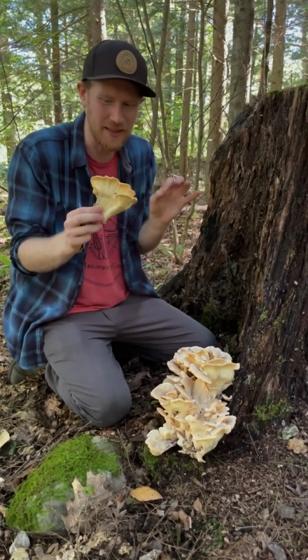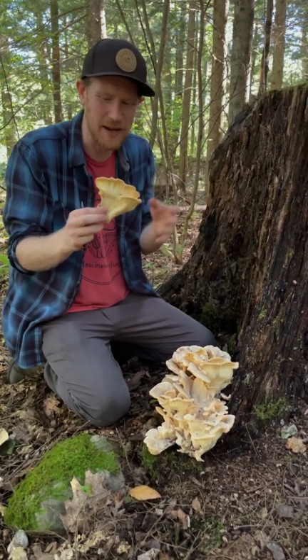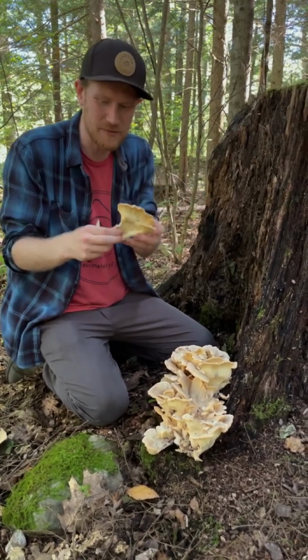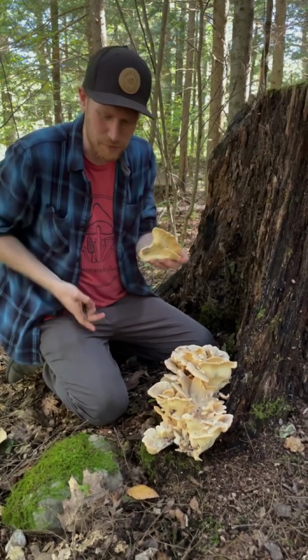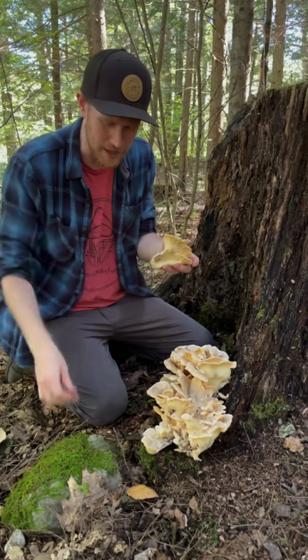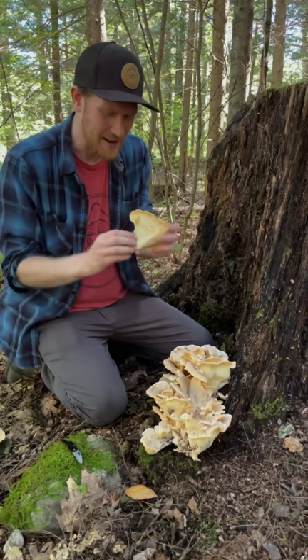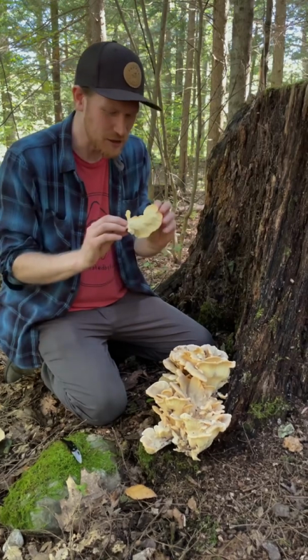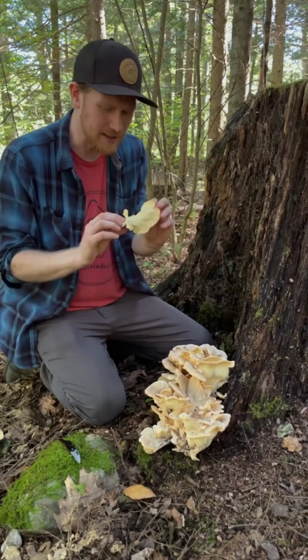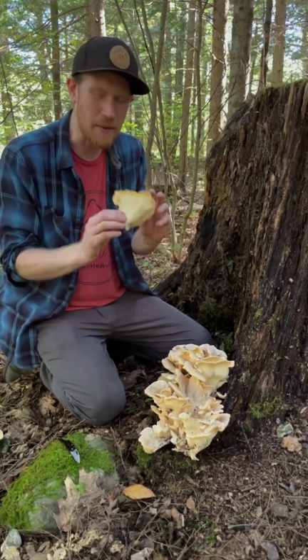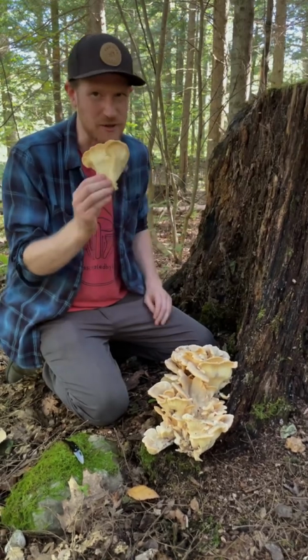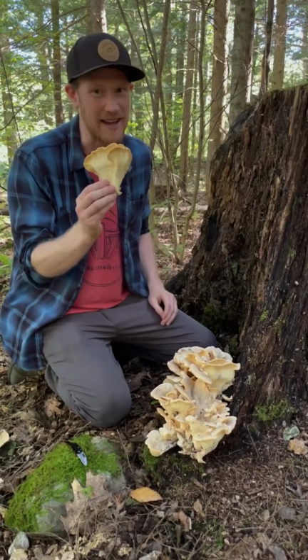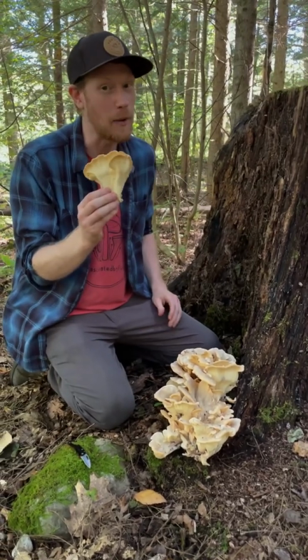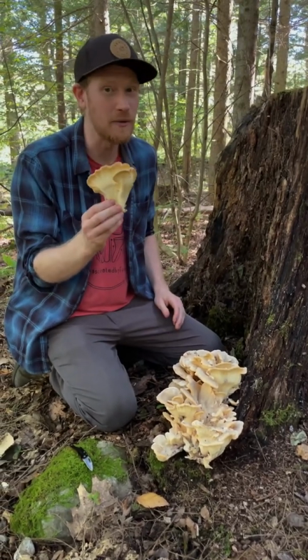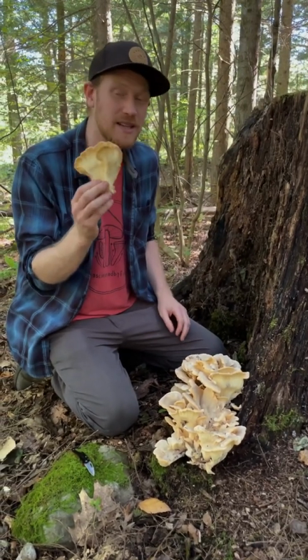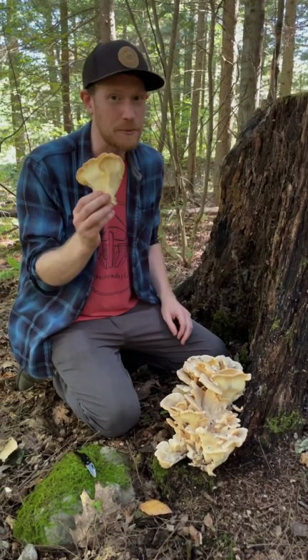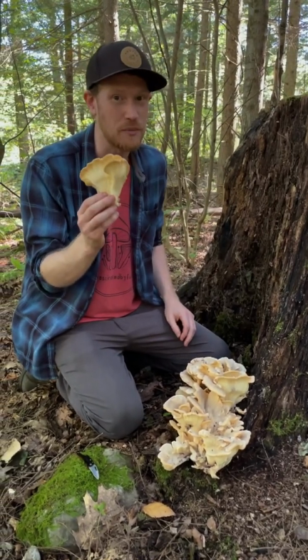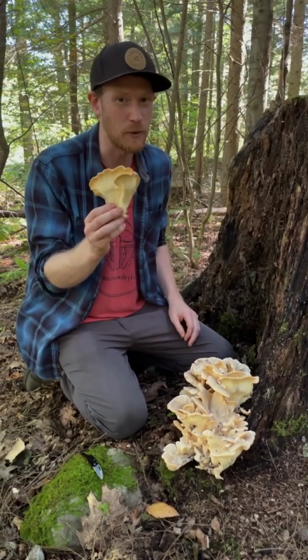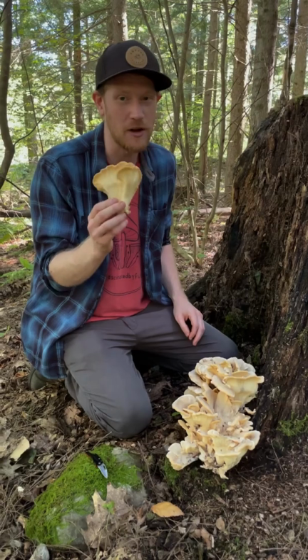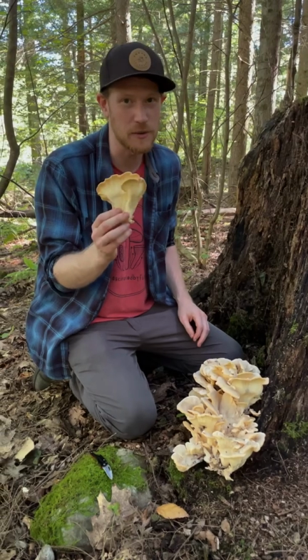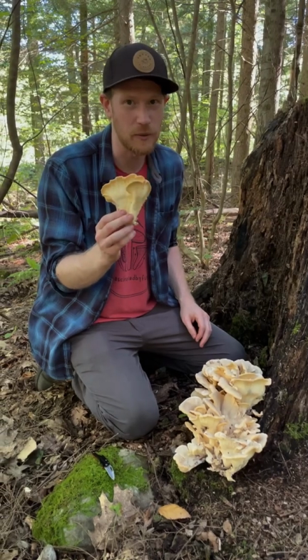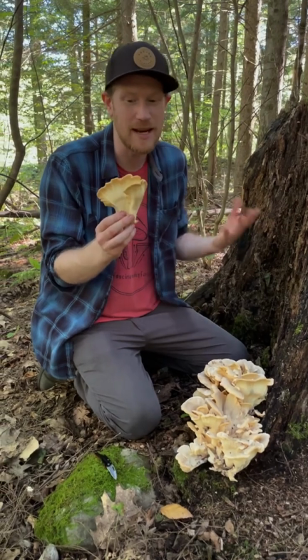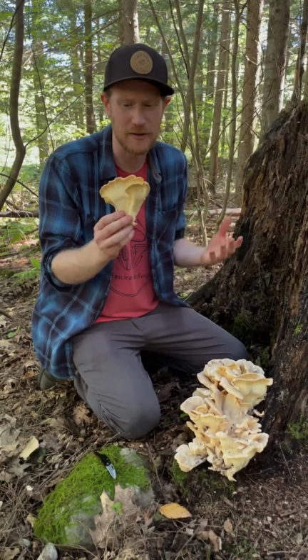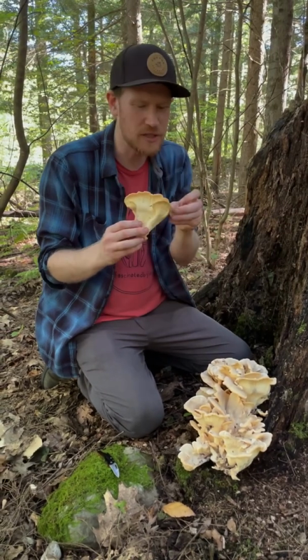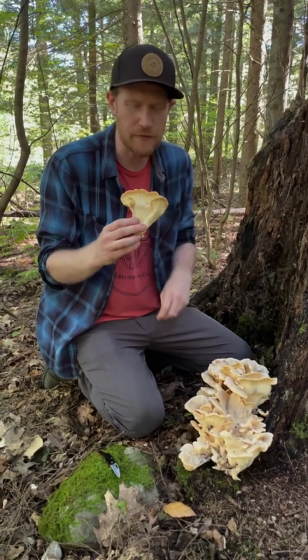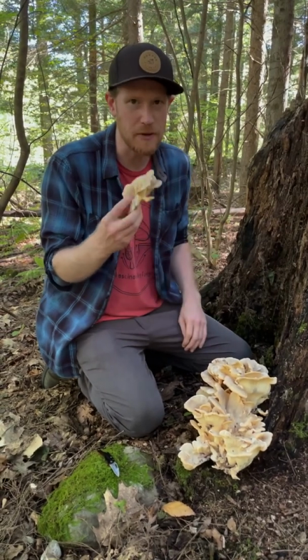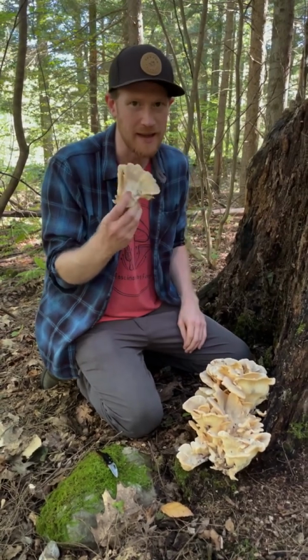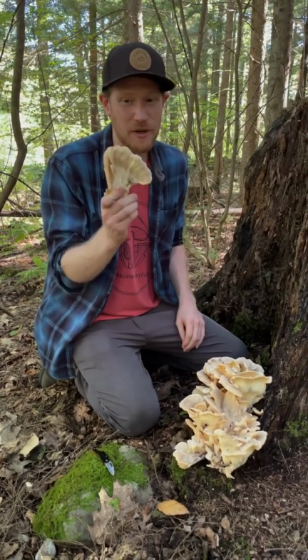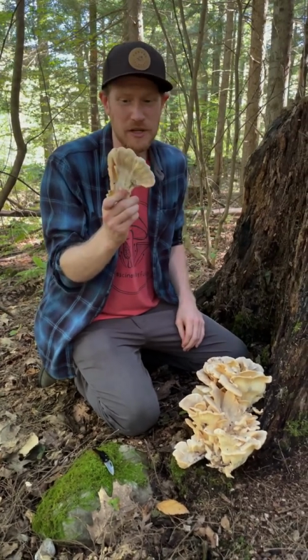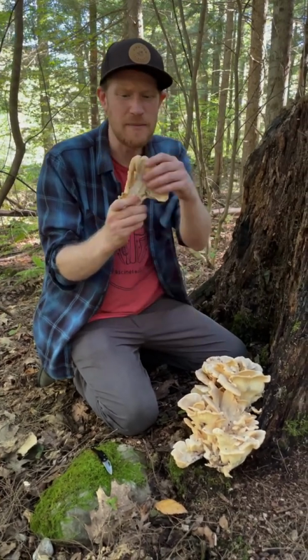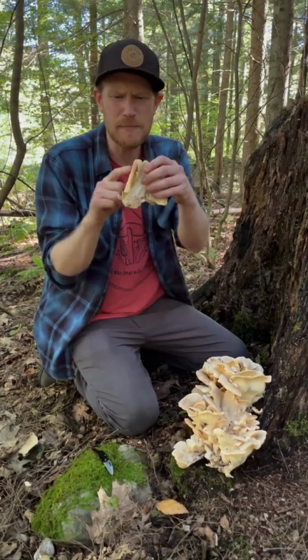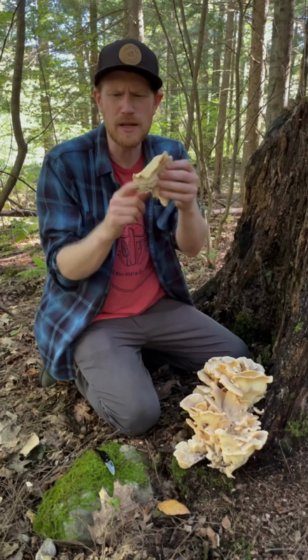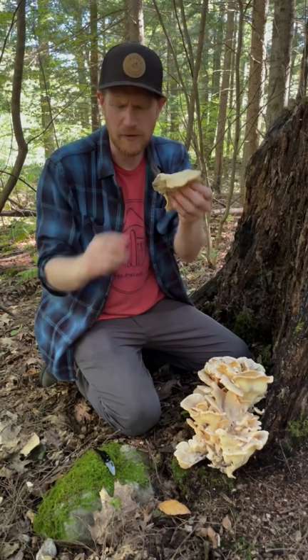So the first few times I picked this I kind of chickened out and didn't really eat it. I tried a little bite but didn't really appreciate it. Just recently I went back and tried it again and was like wow, this is an exceptionally good polypore — it's on par with chicken of the woods or anything else. A quick fry-up in a pan is a good way to do it.